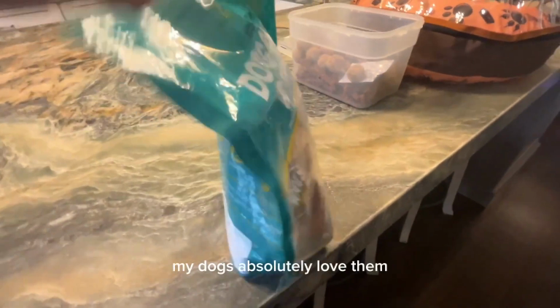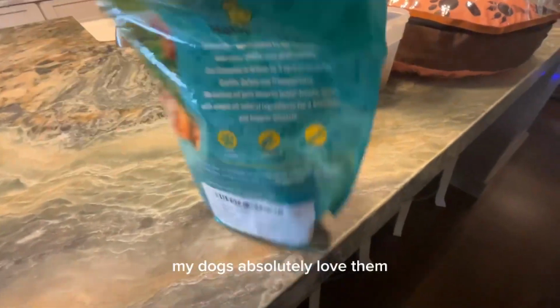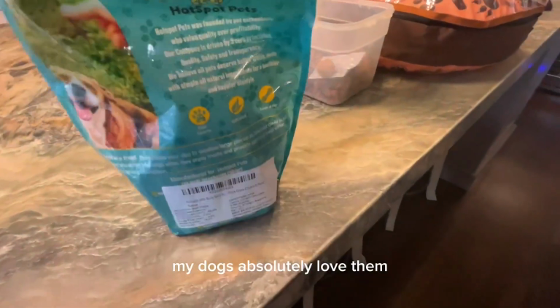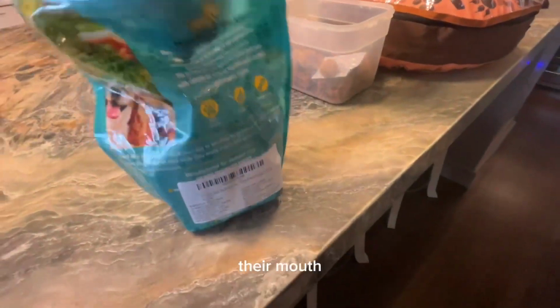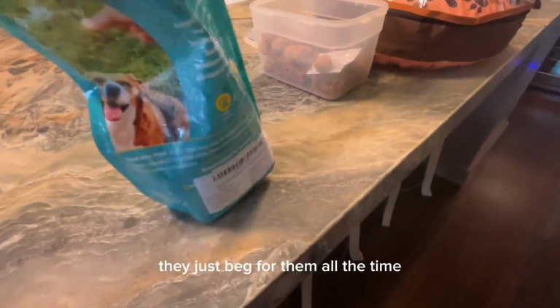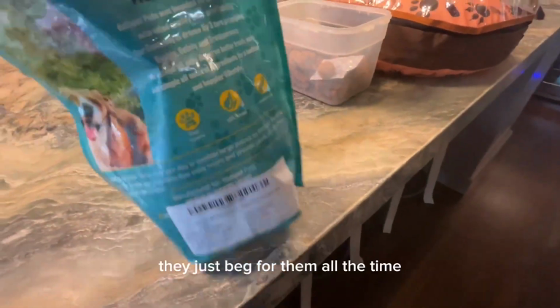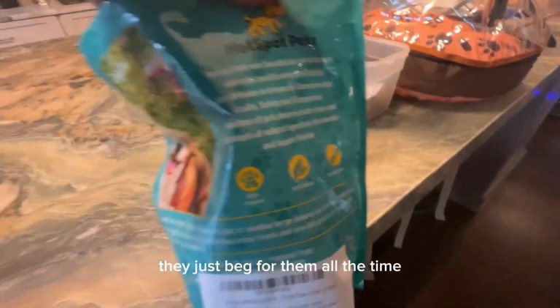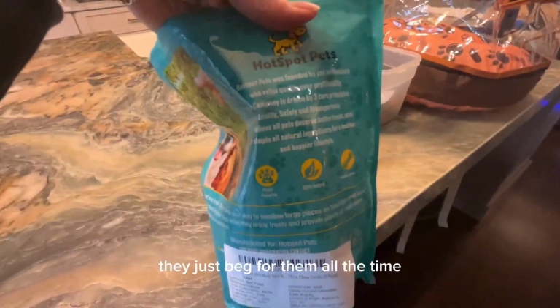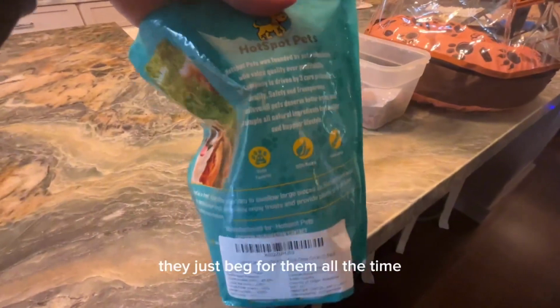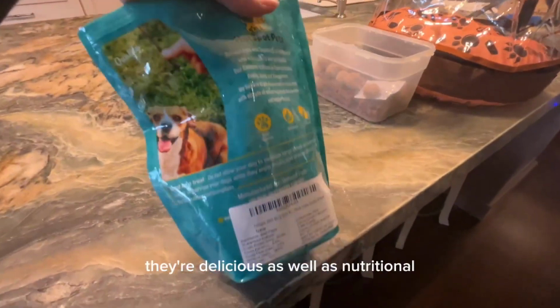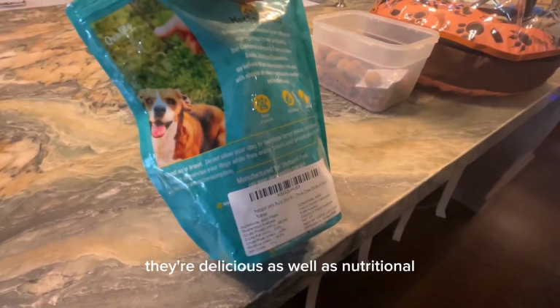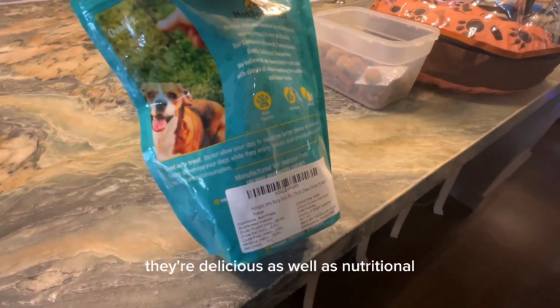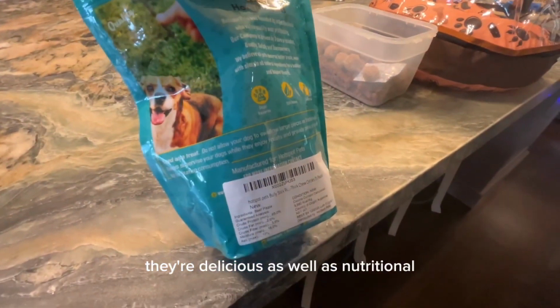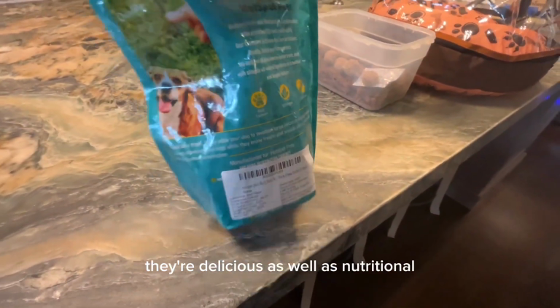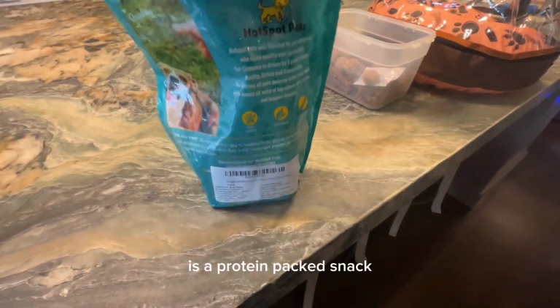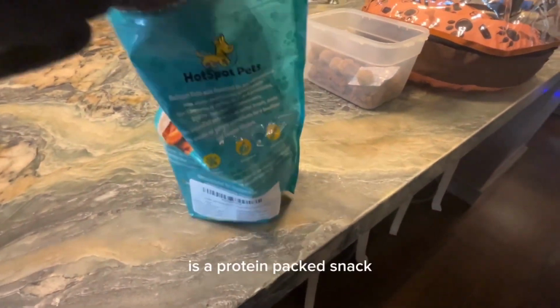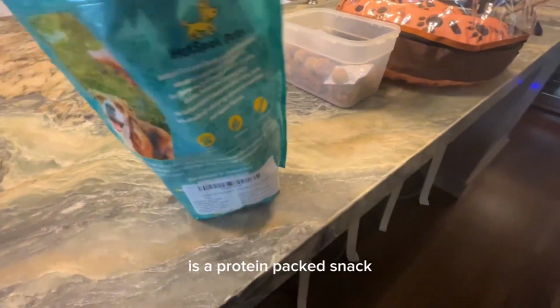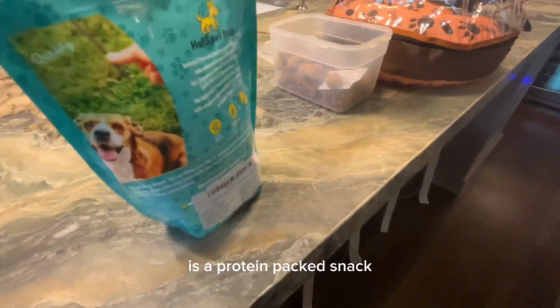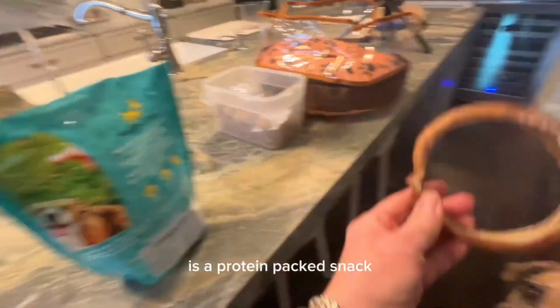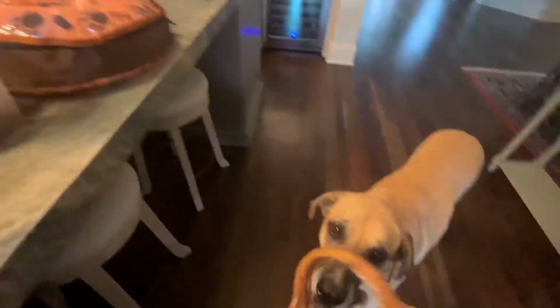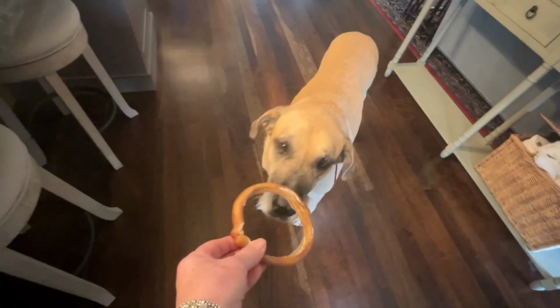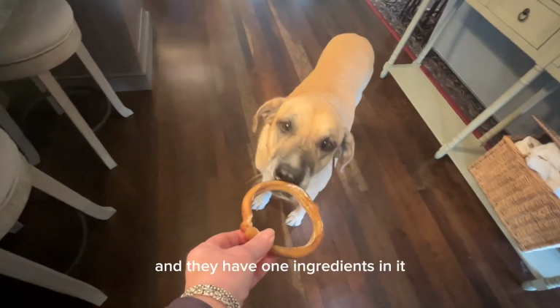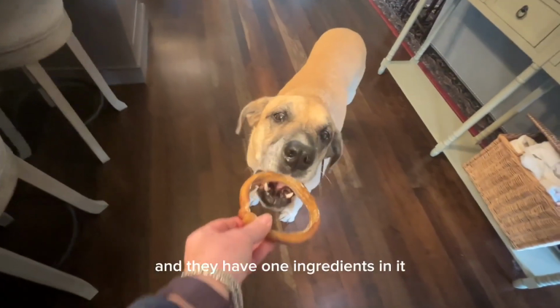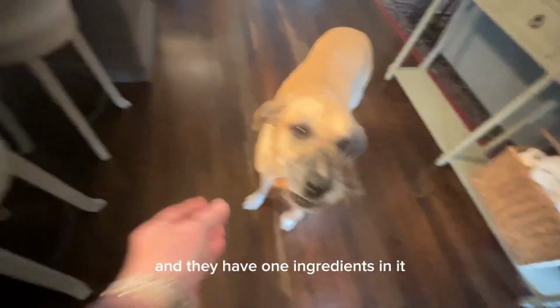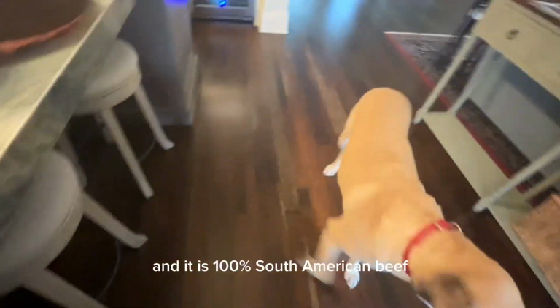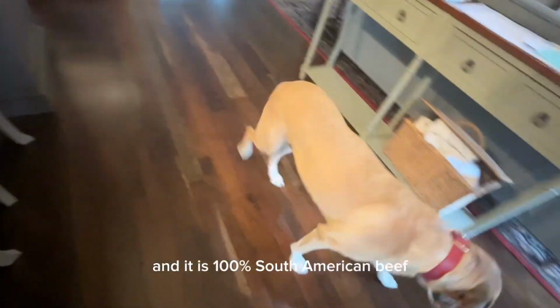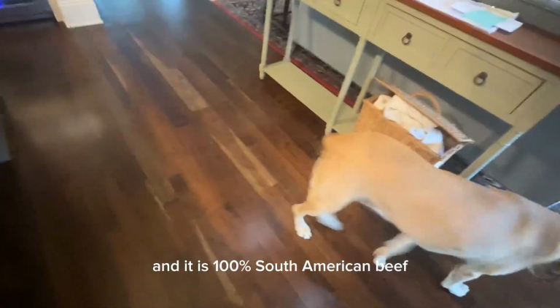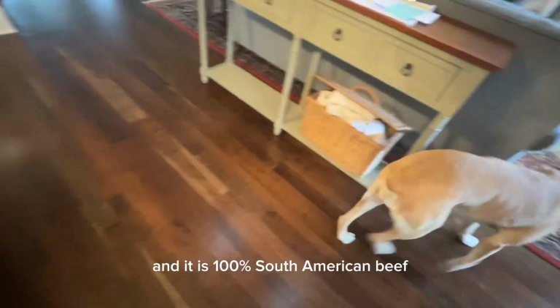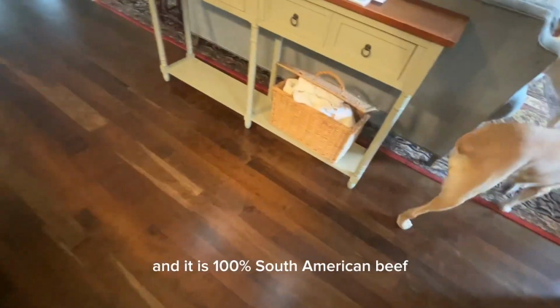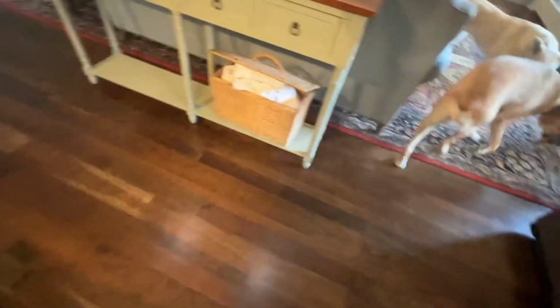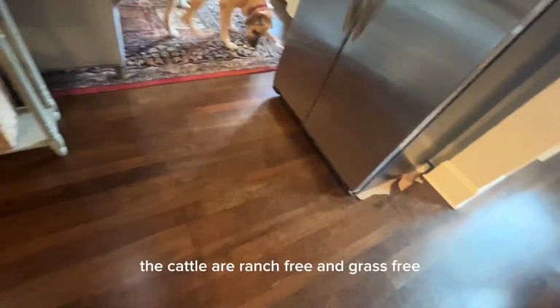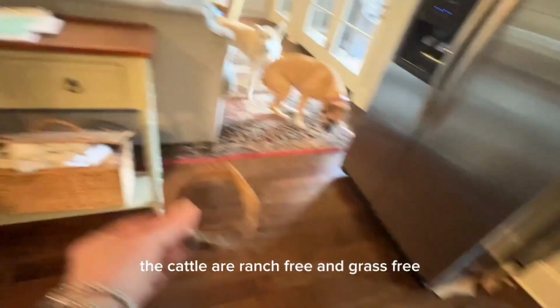My dogs absolutely love them — they just beg for them all the time. They're delicious as well as nutritional. It's a protein-packed snack with one ingredient: 100% South American beef.